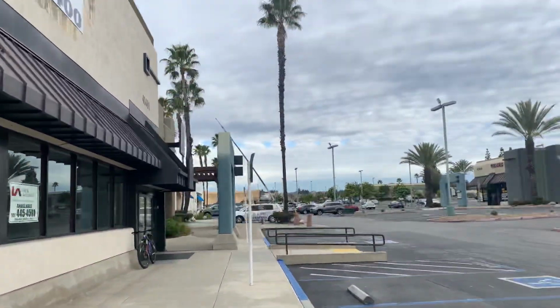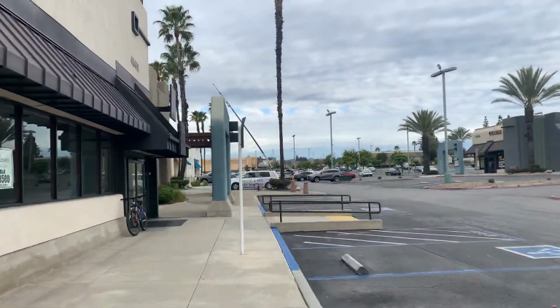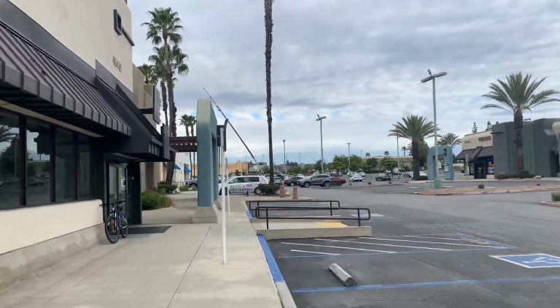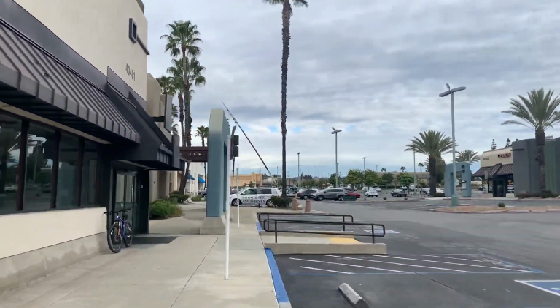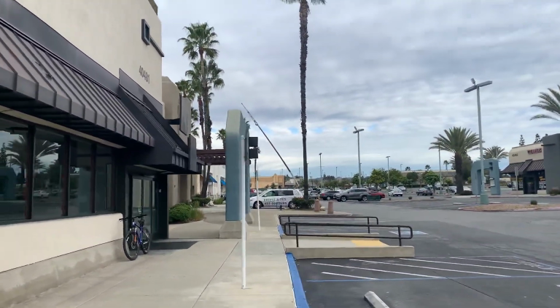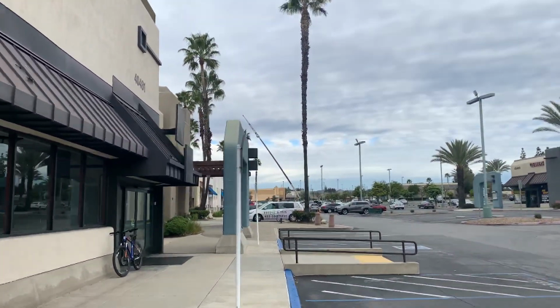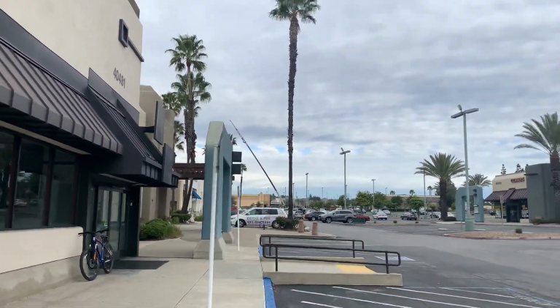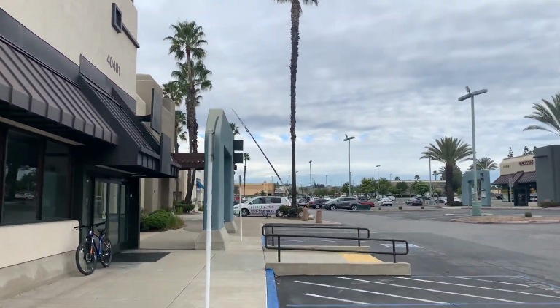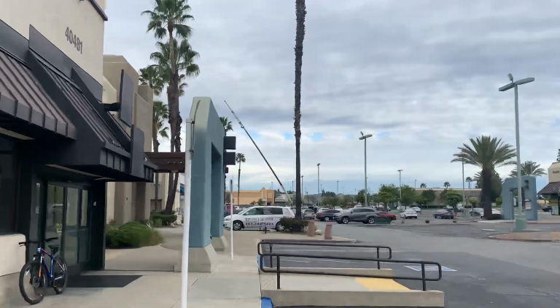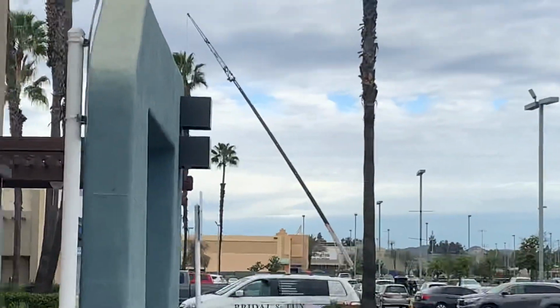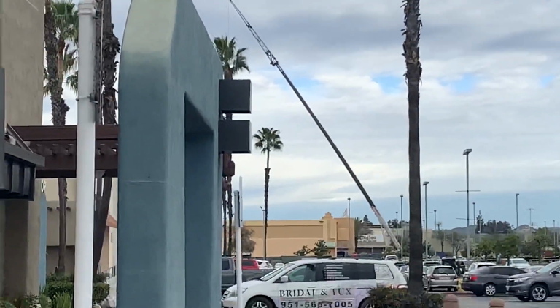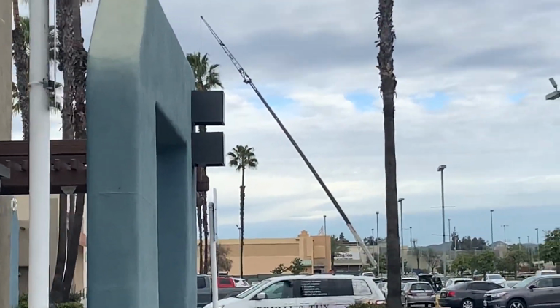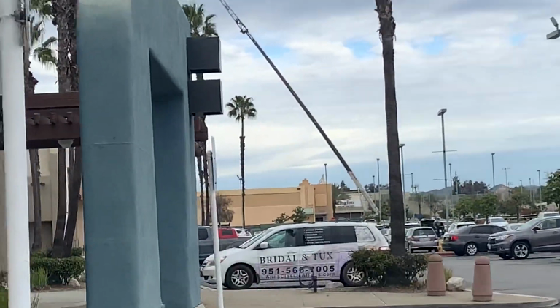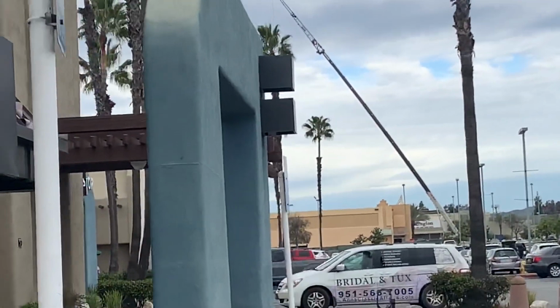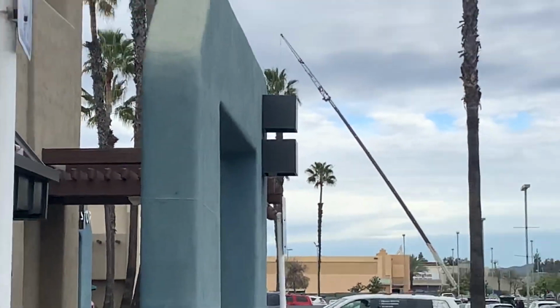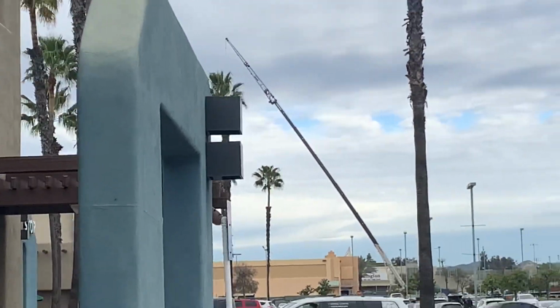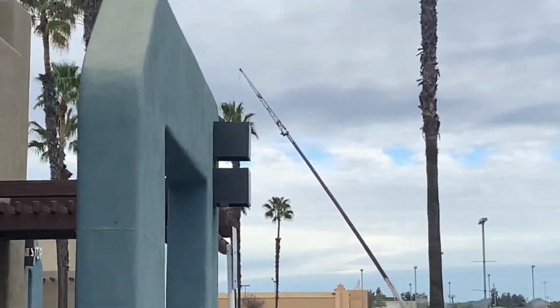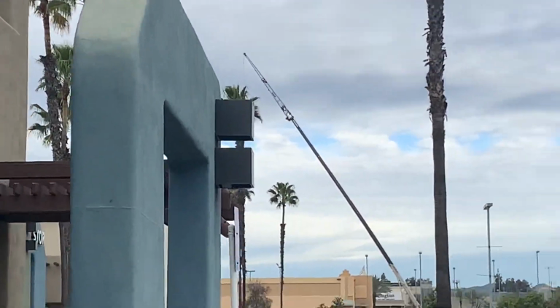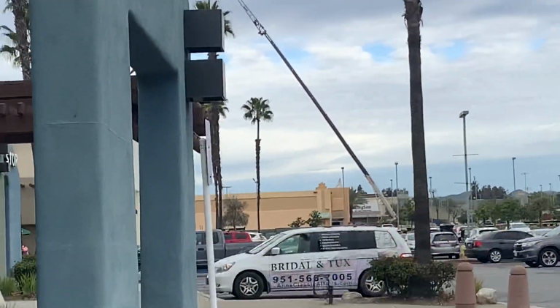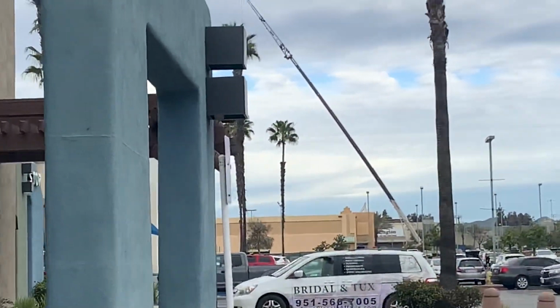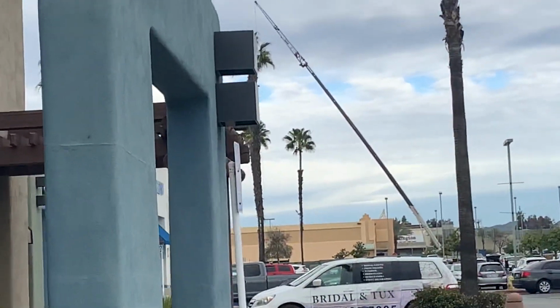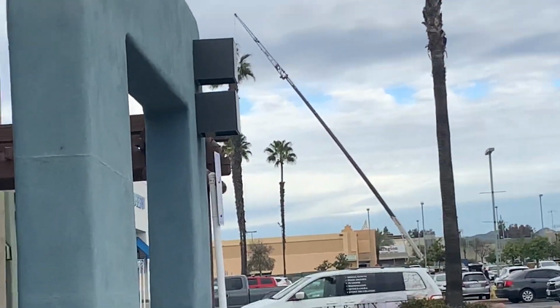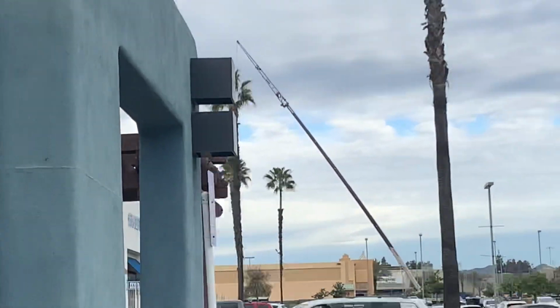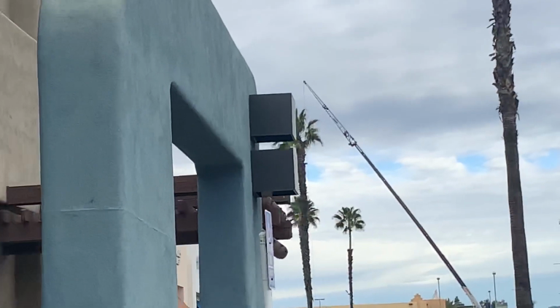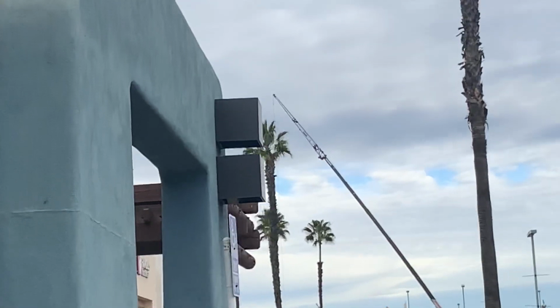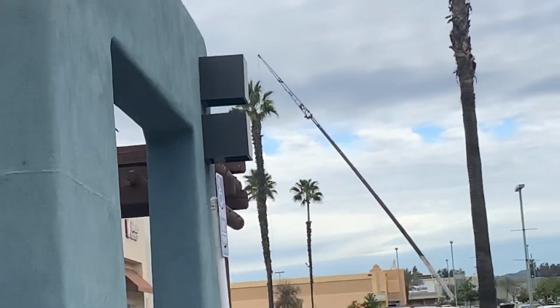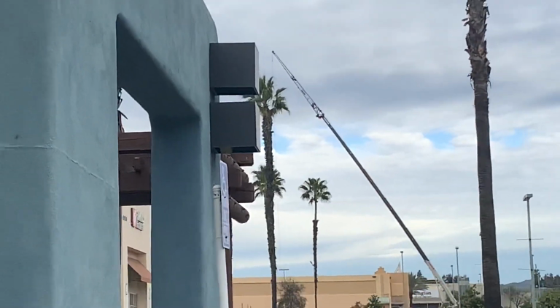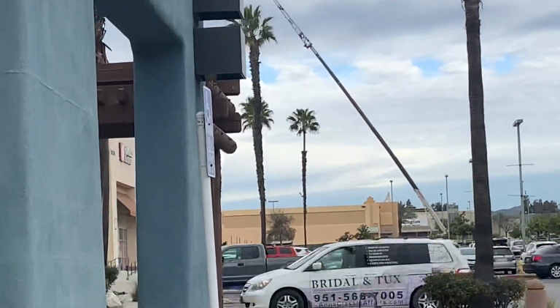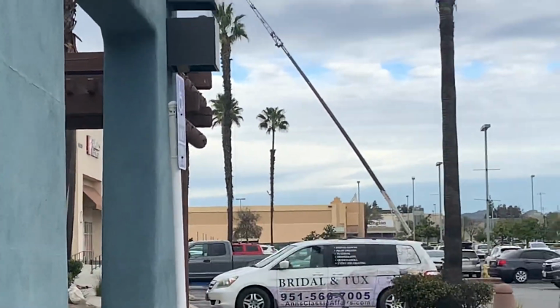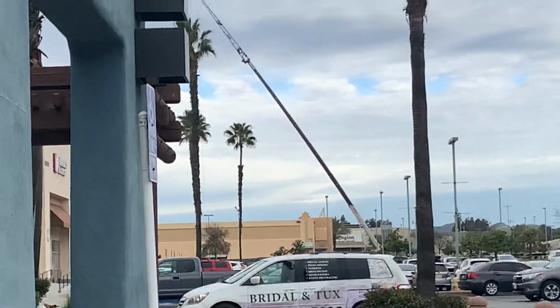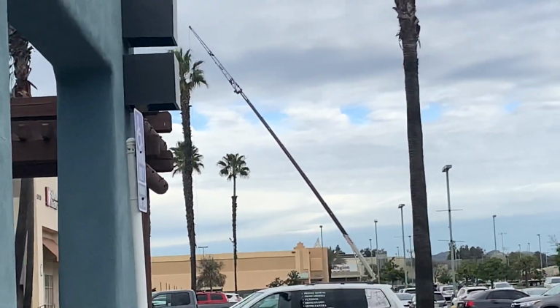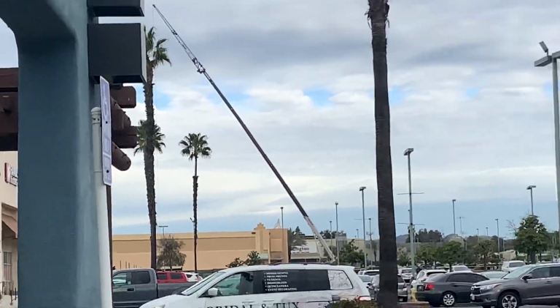Unfortunately, as you can see, there is a Toys R Us right there. It used to have 80s Madeiras, and it's getting repurposed. They're taking HVAC units off the building.